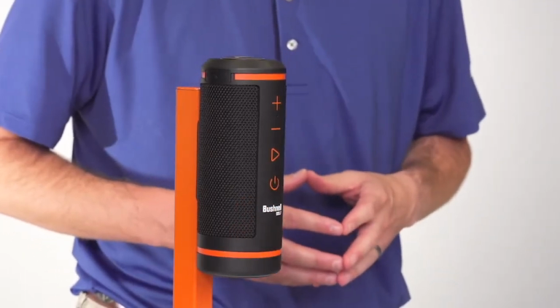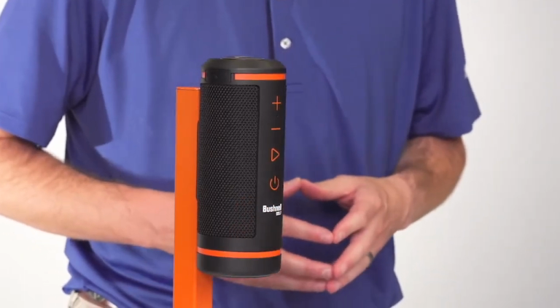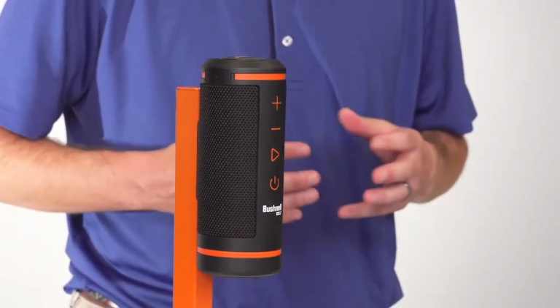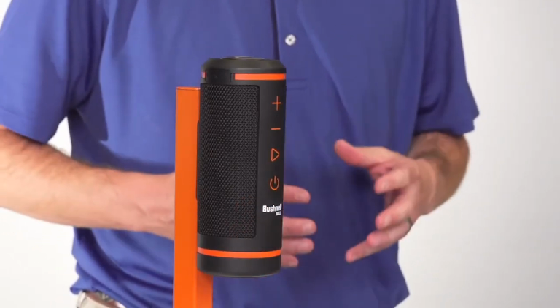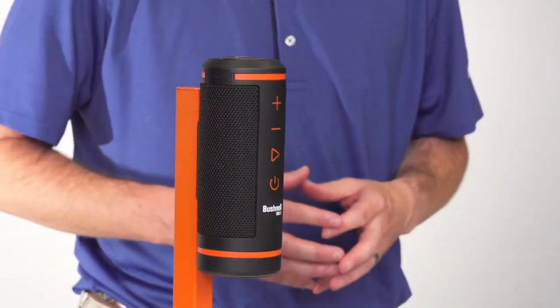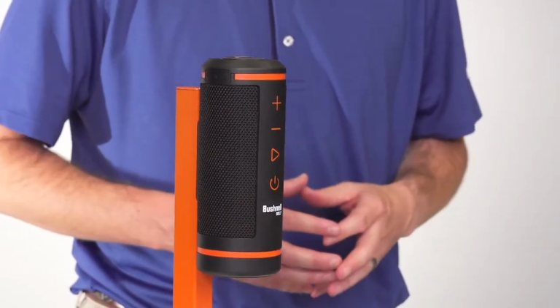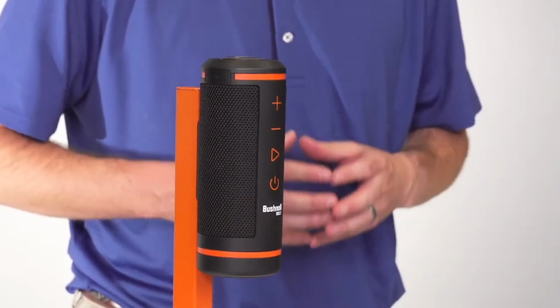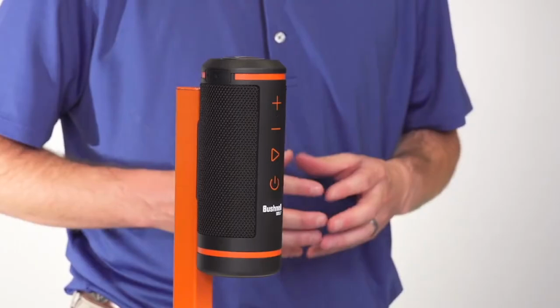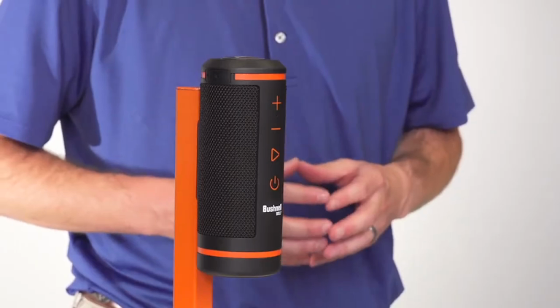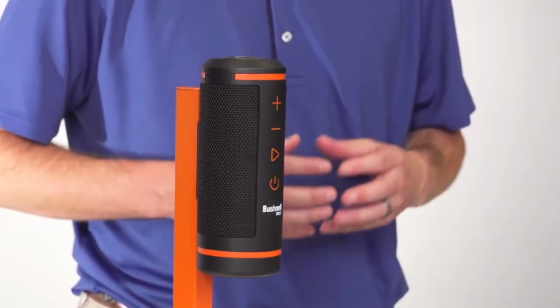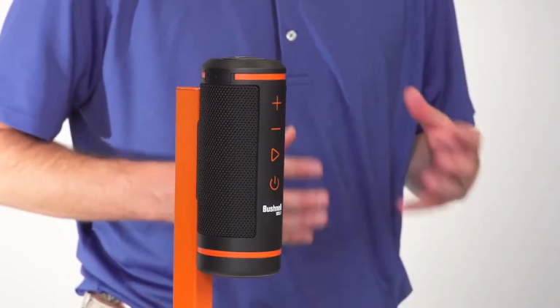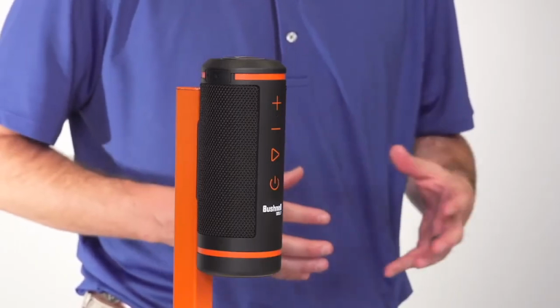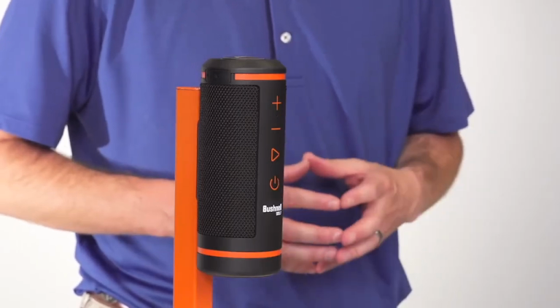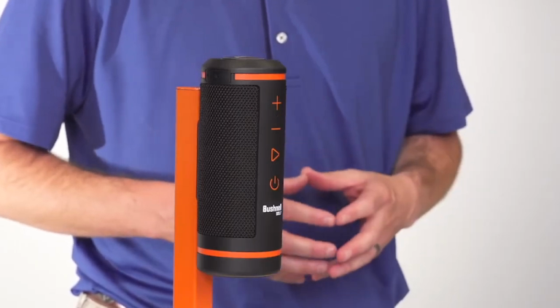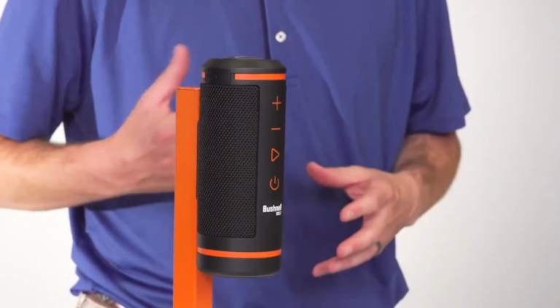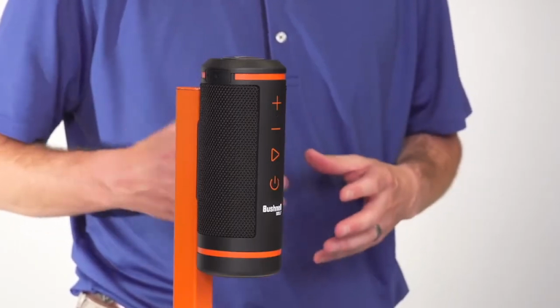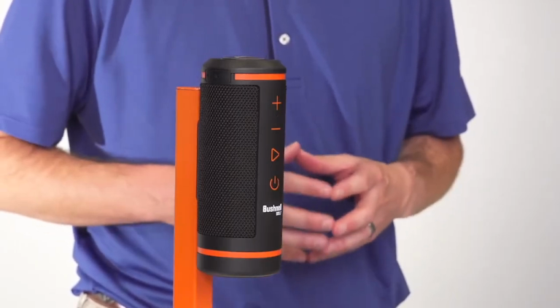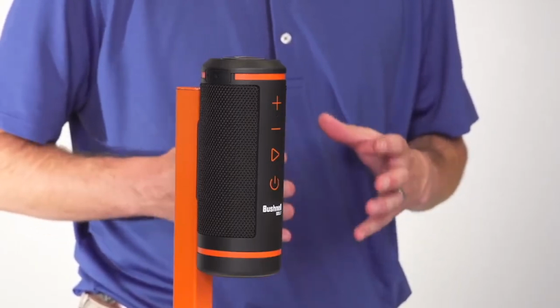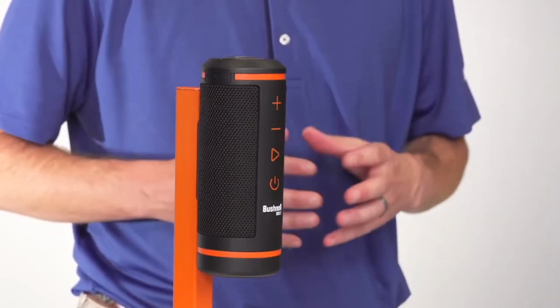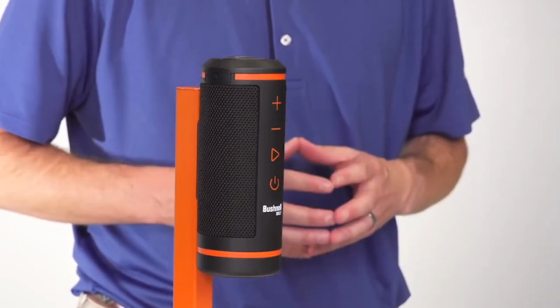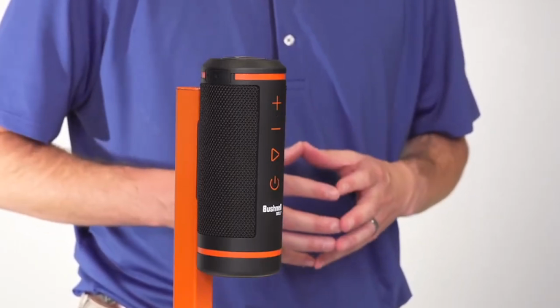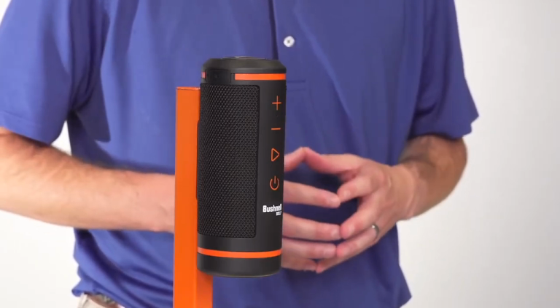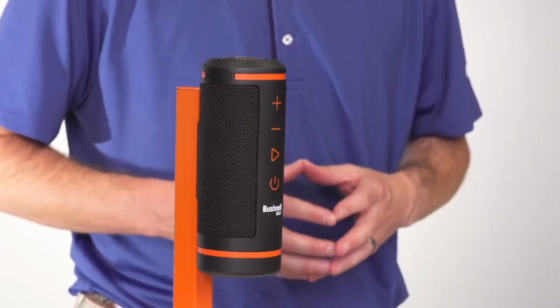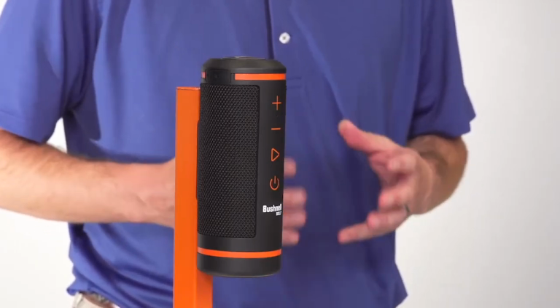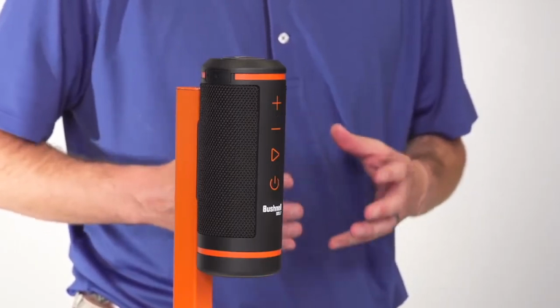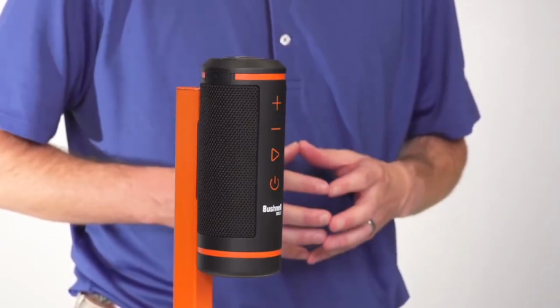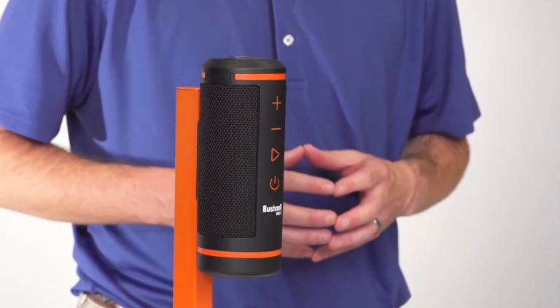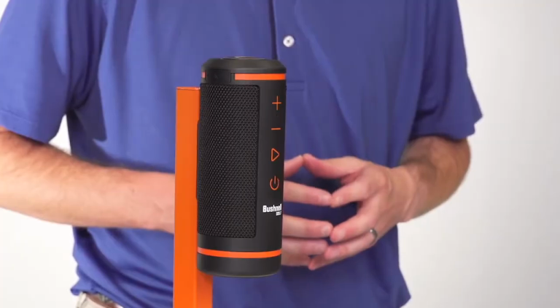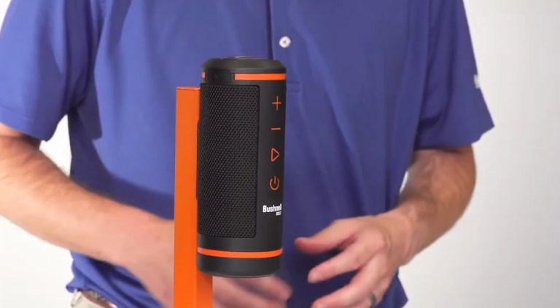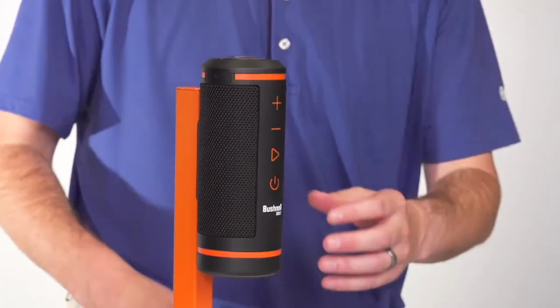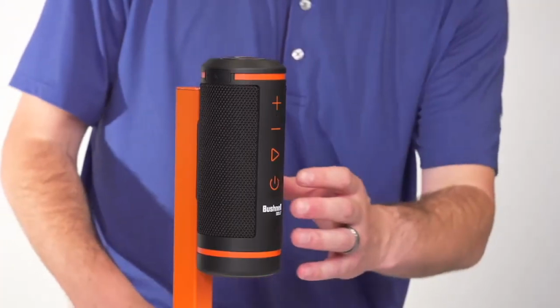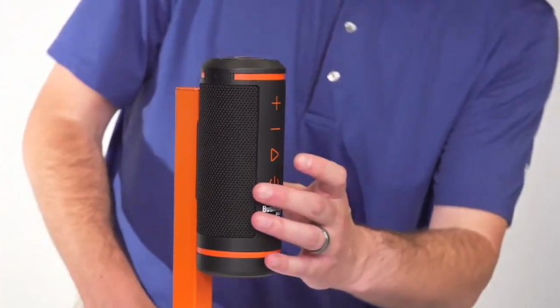The Wingman speaker allows you to control your music and your volume right on the speaker. To play or pause your music, press the play button.